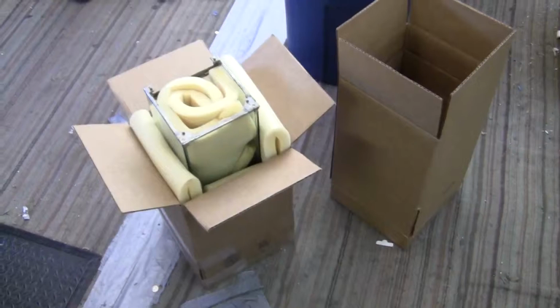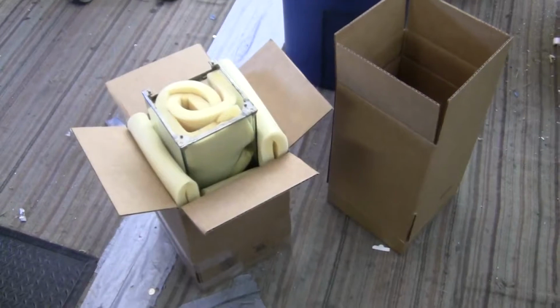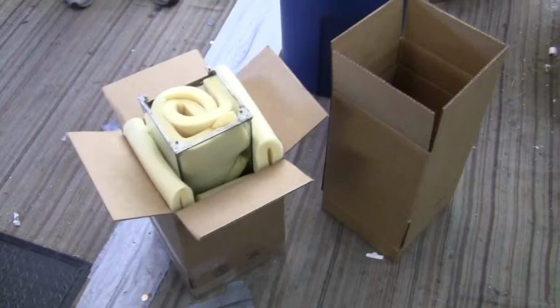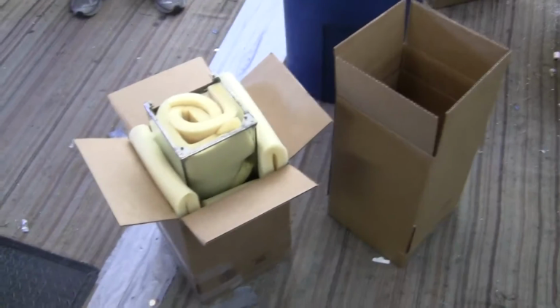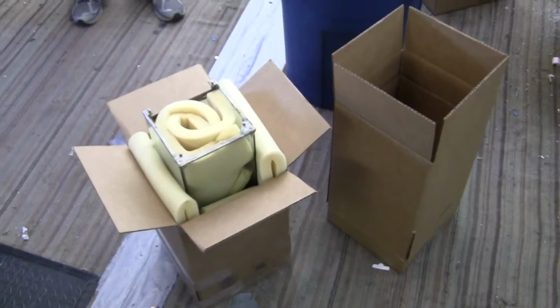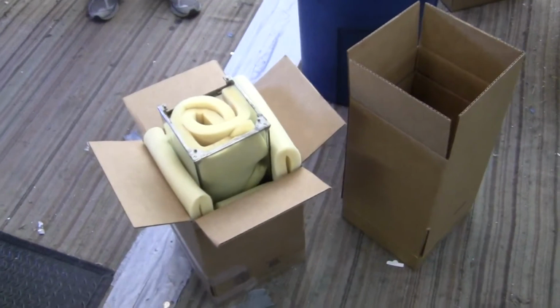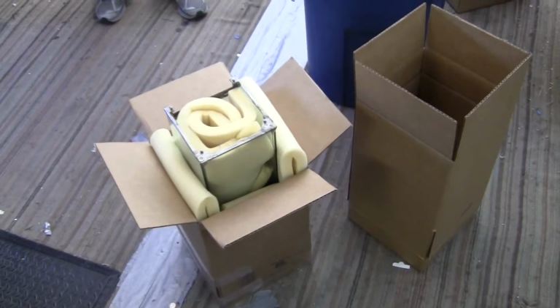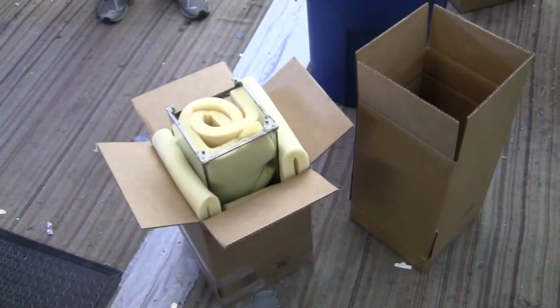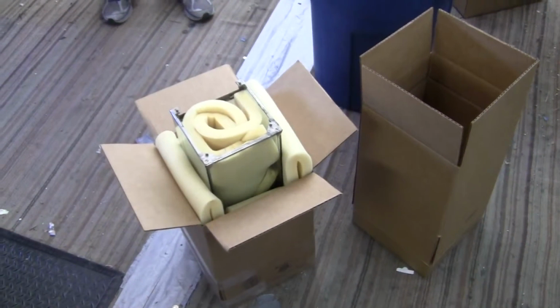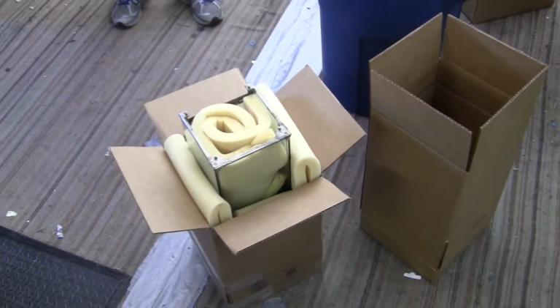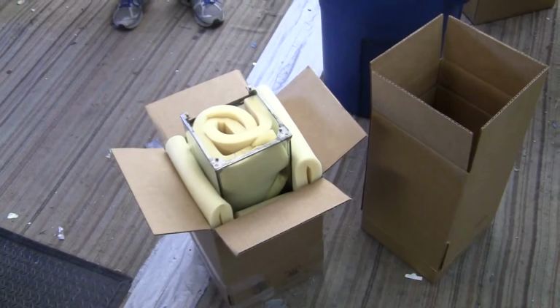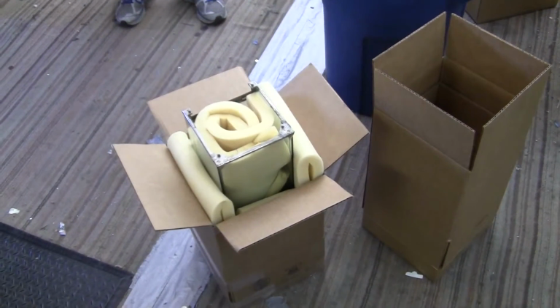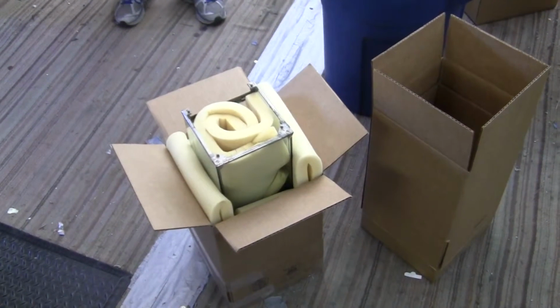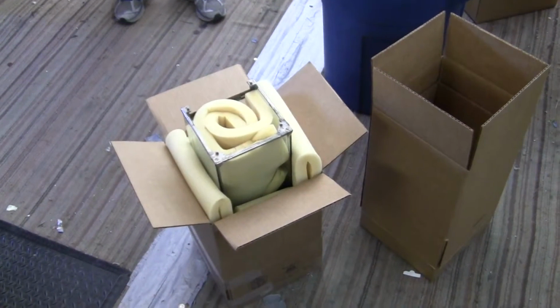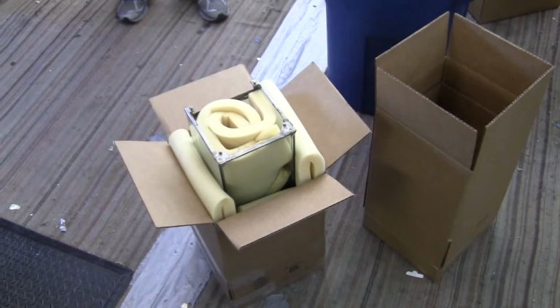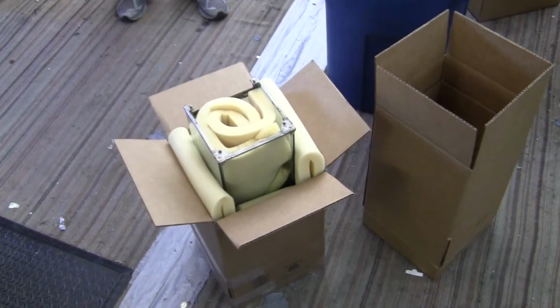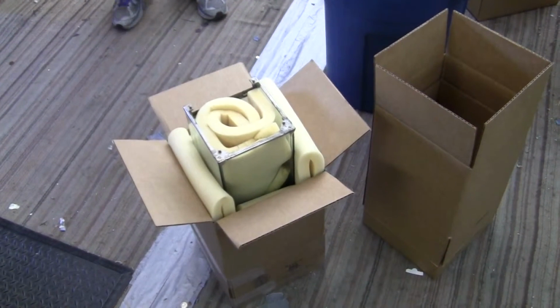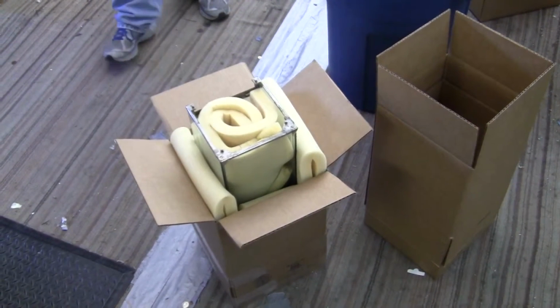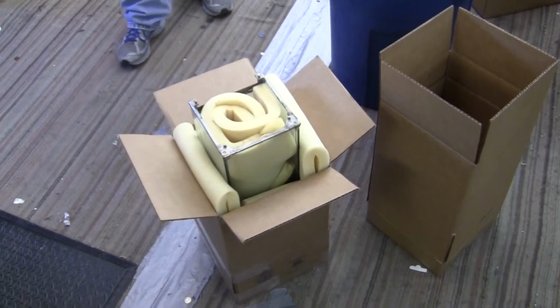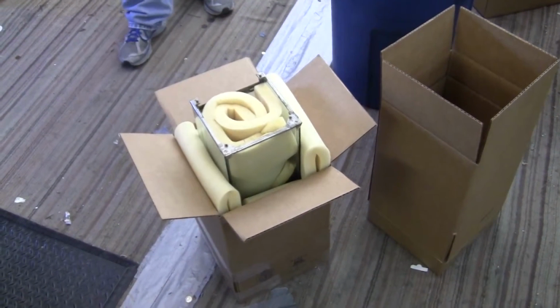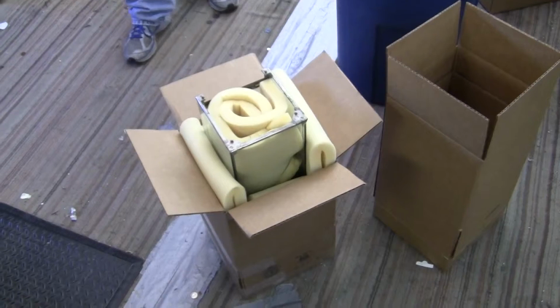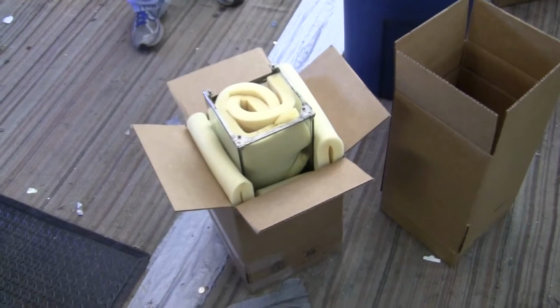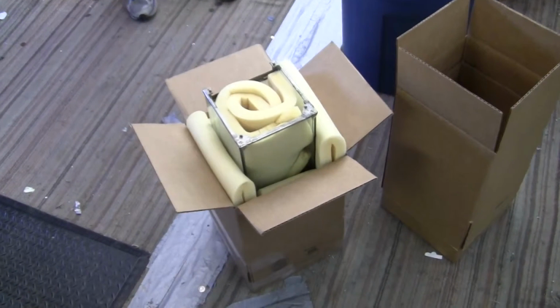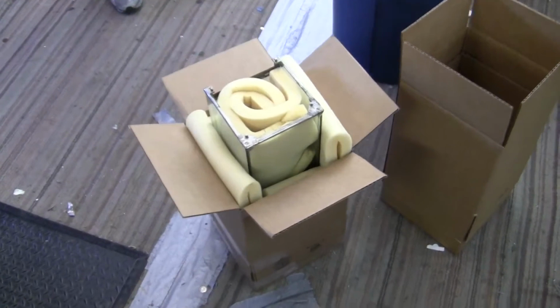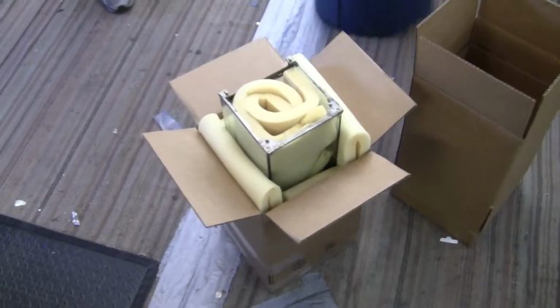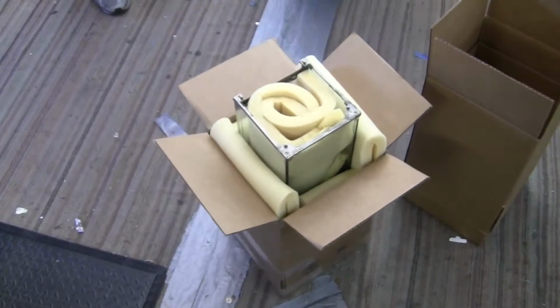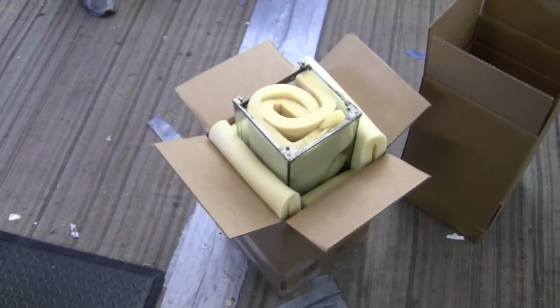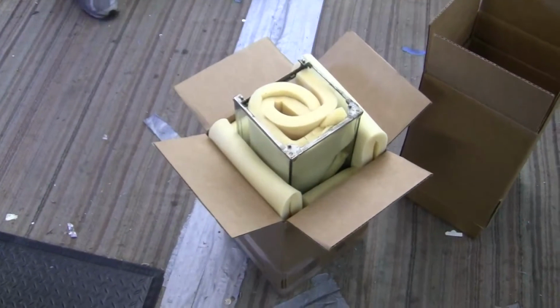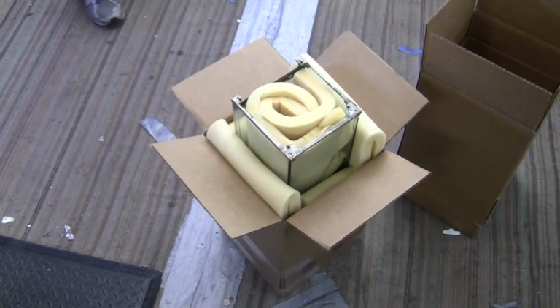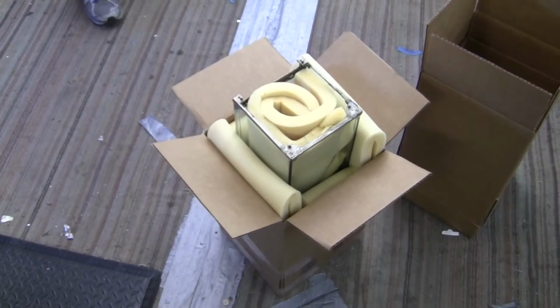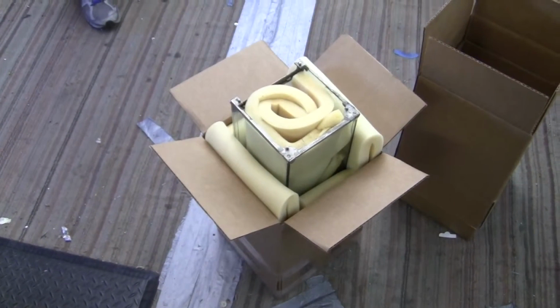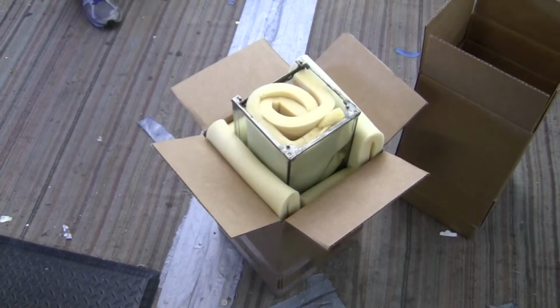Okay Tim, this is how we would like you to pack the Mansfield case. This is video number one of two. This will cover packing the case itself.